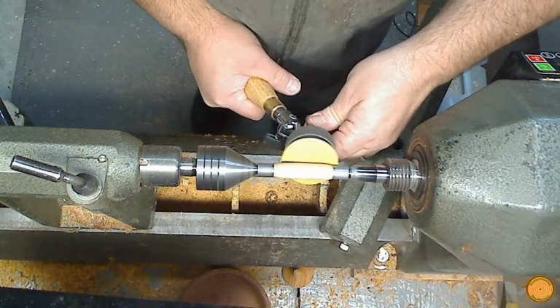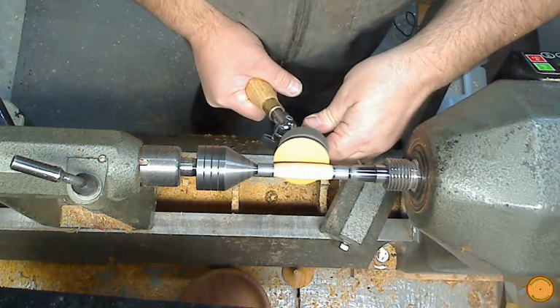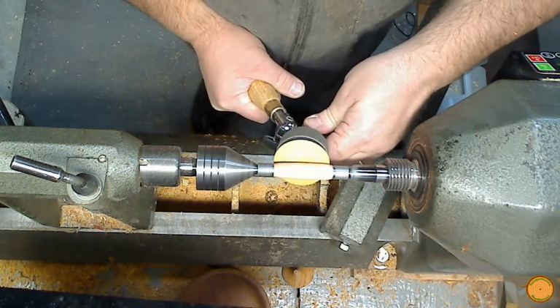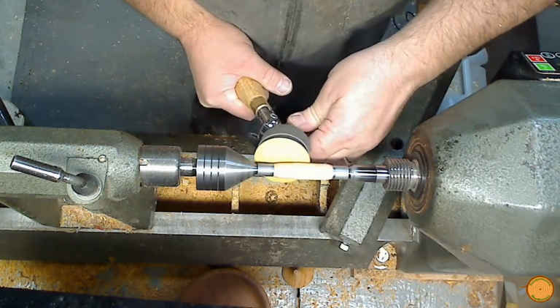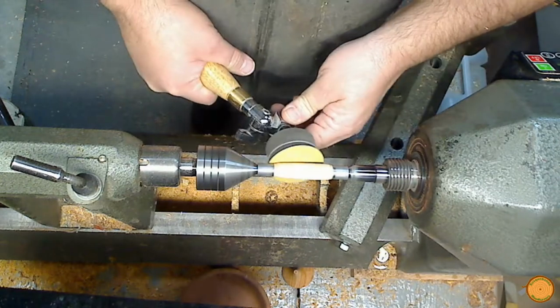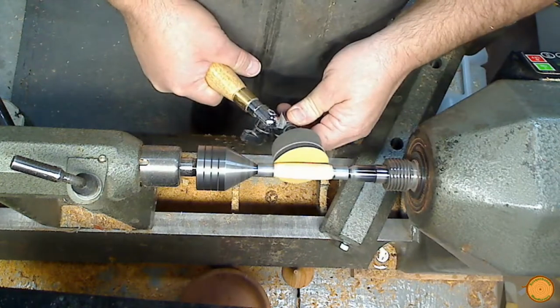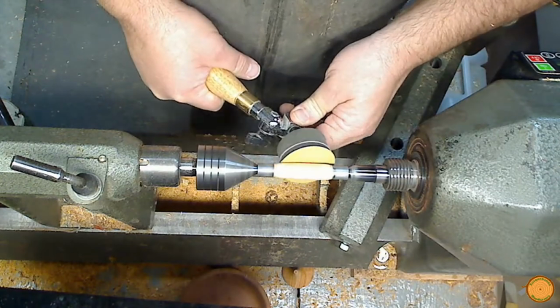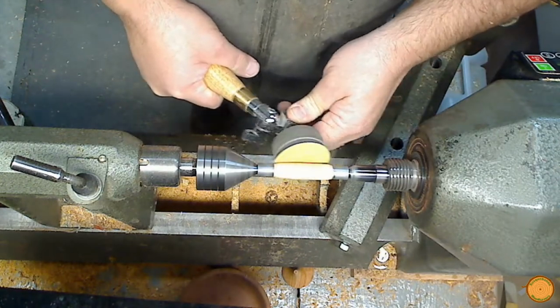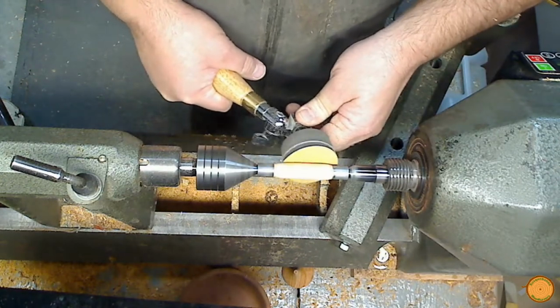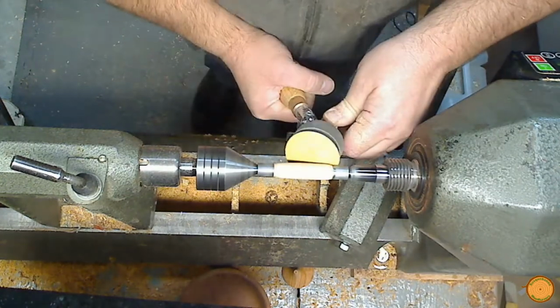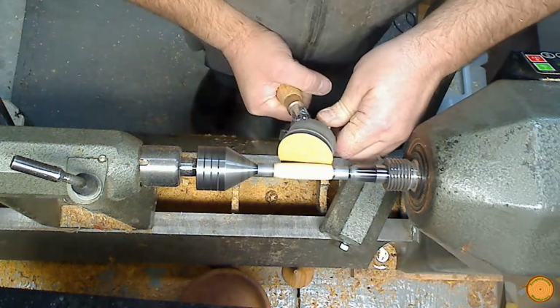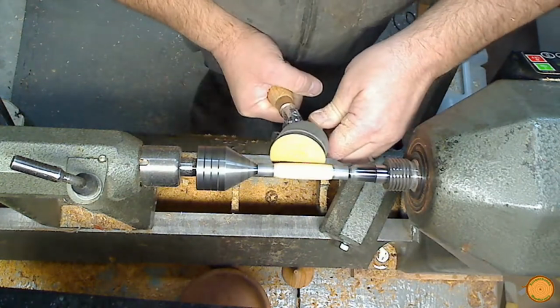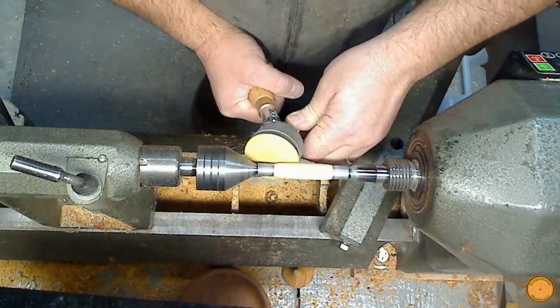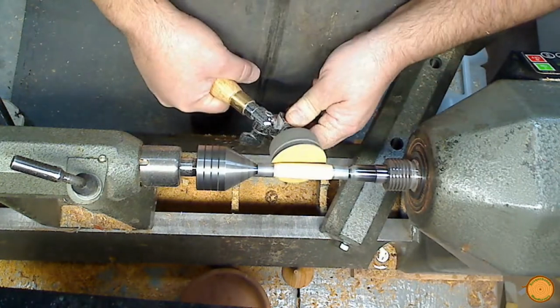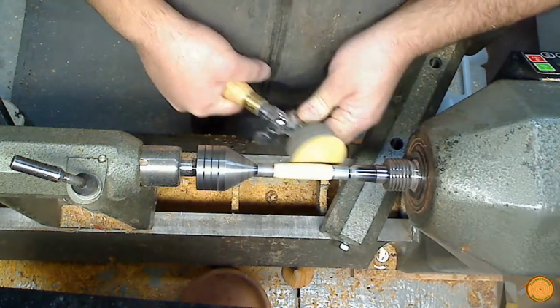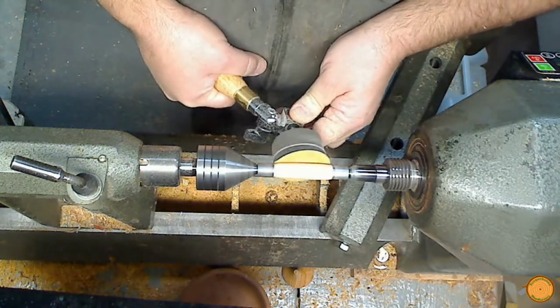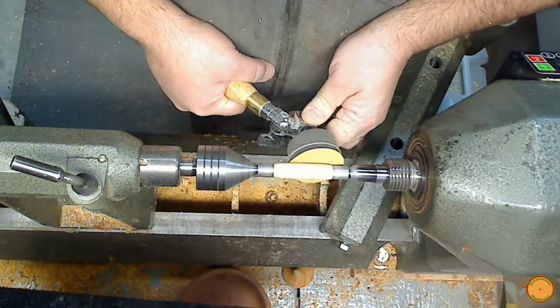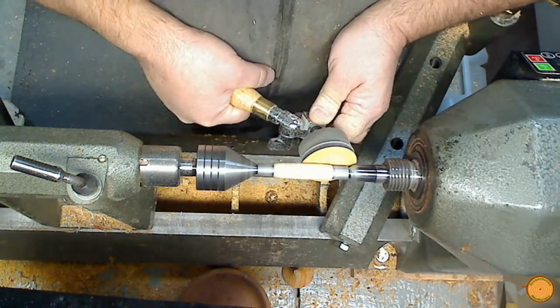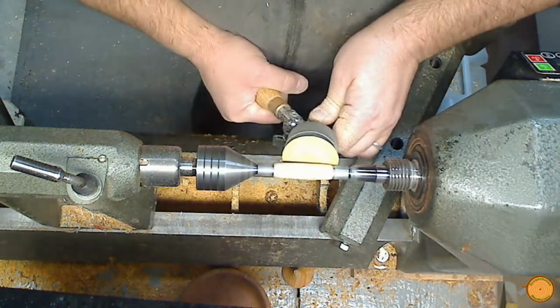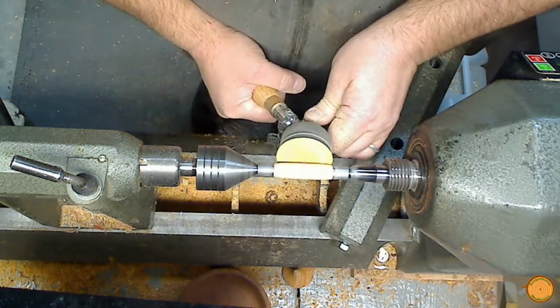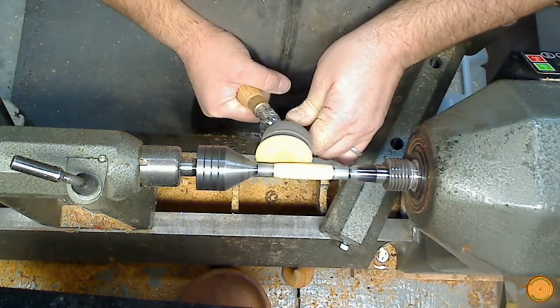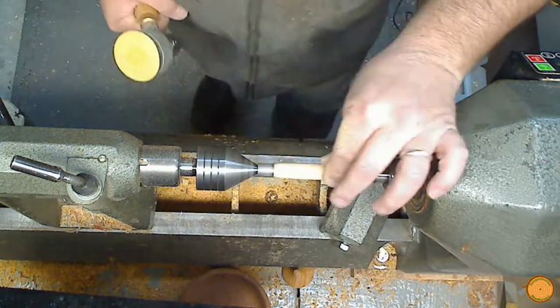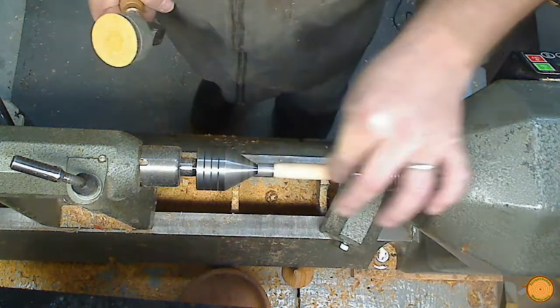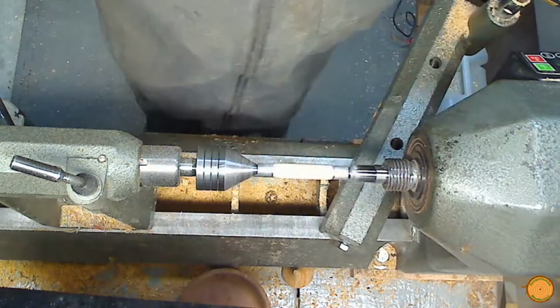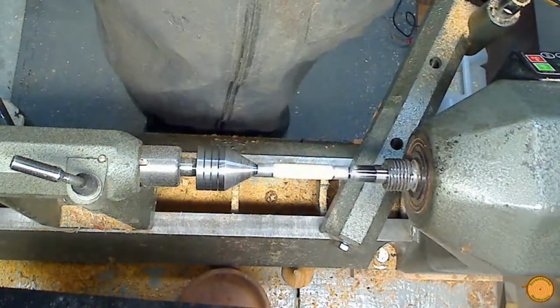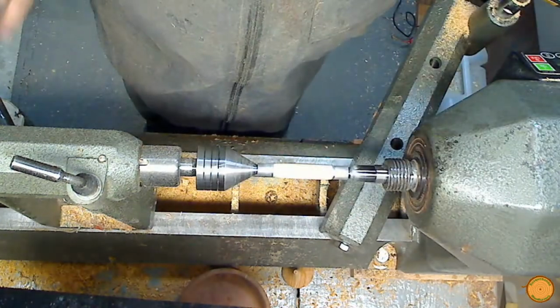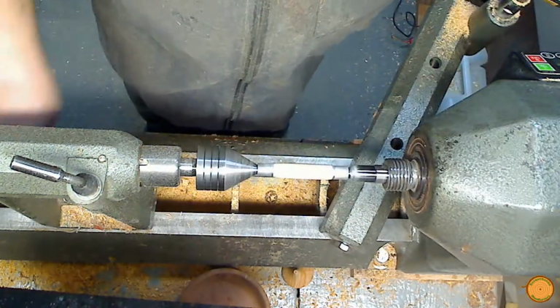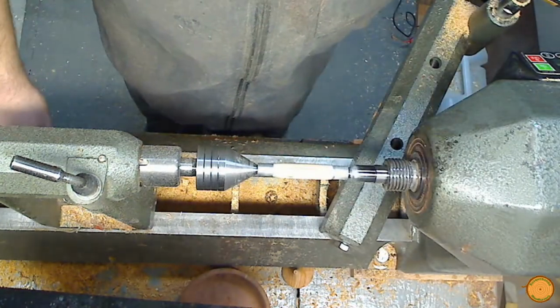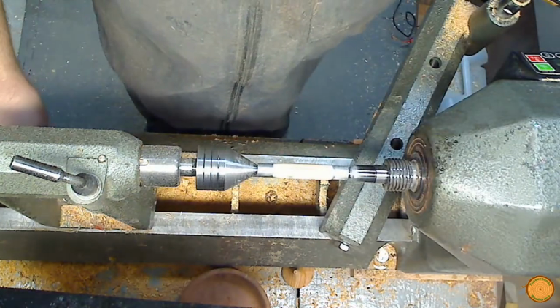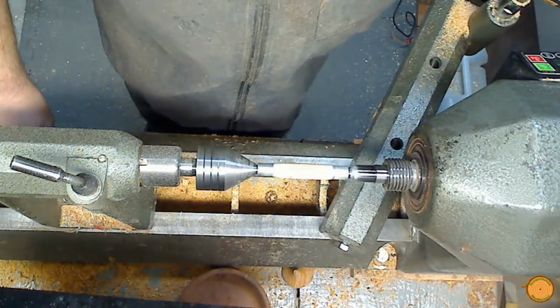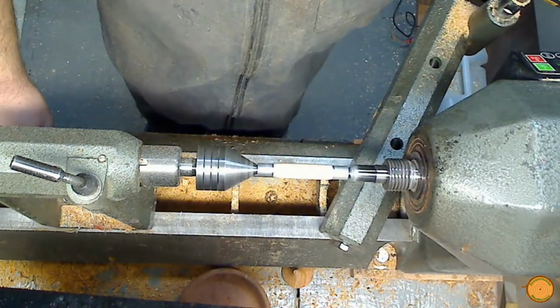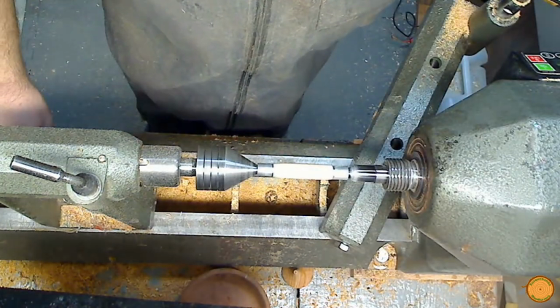The turned blank is sanded to remove tool marks and to prepare the blank for finishing. That blank is now ready for finishing.